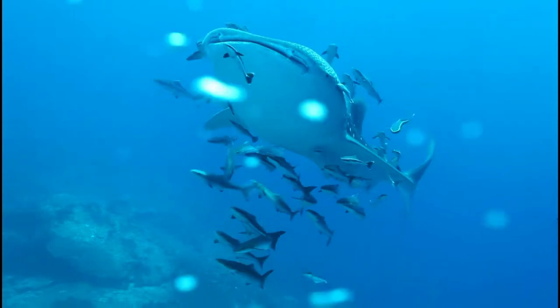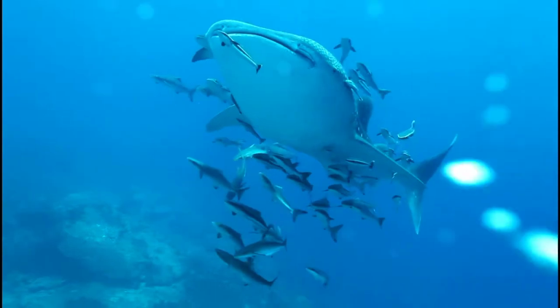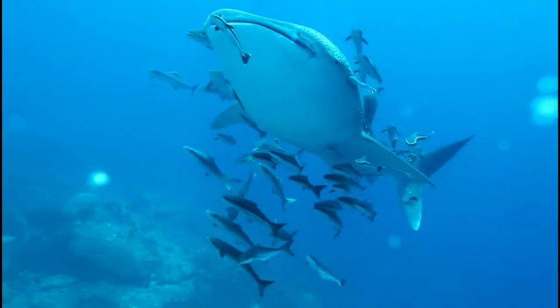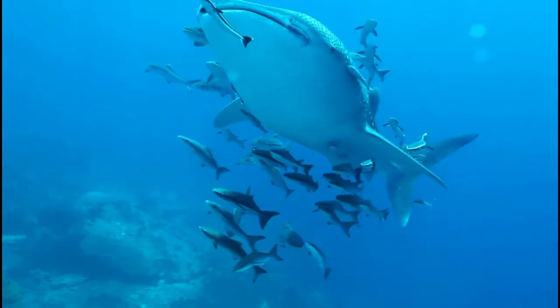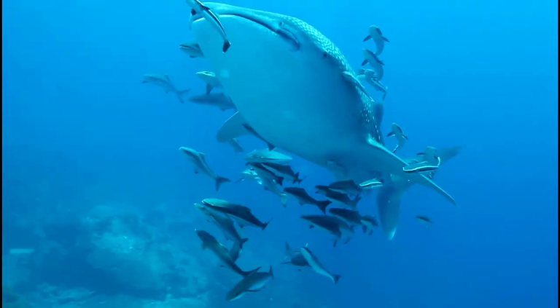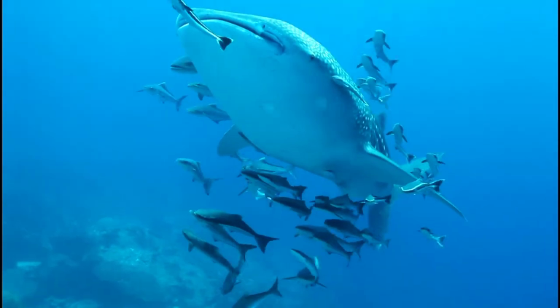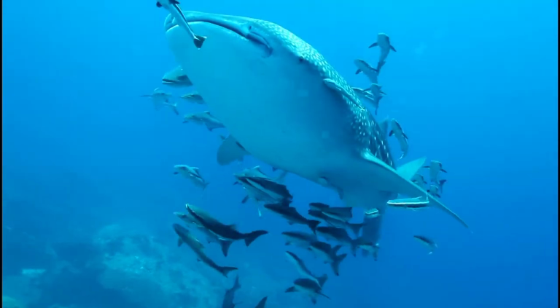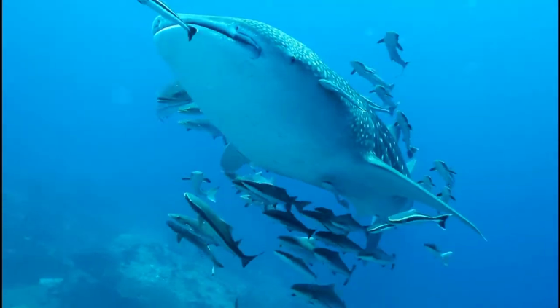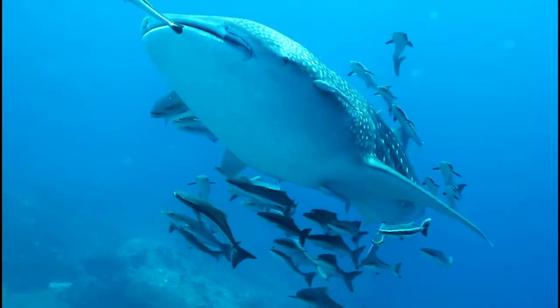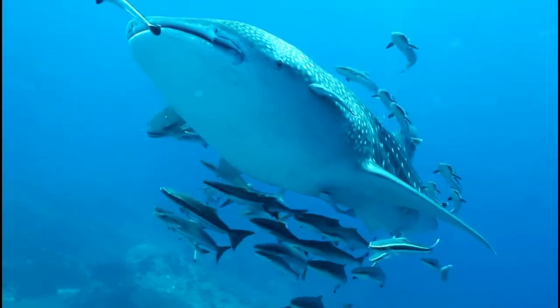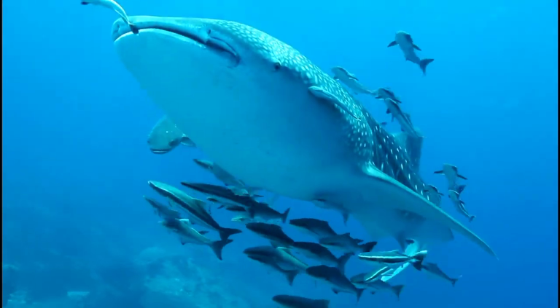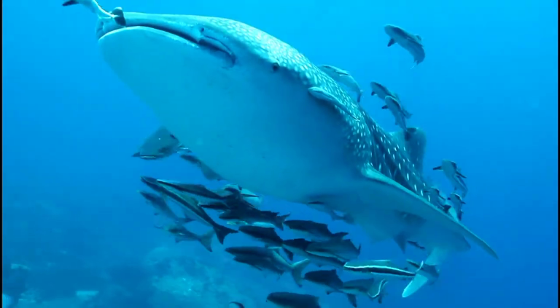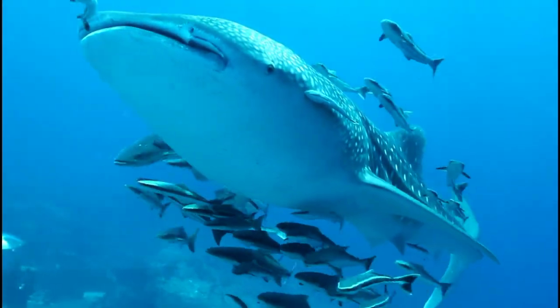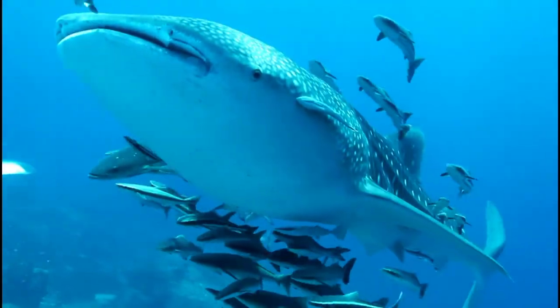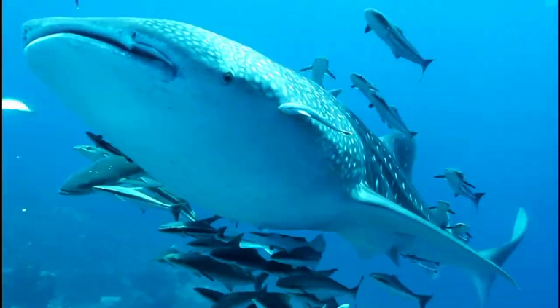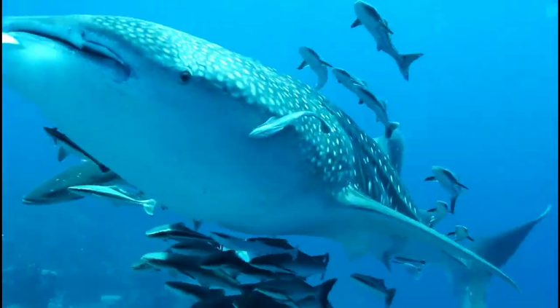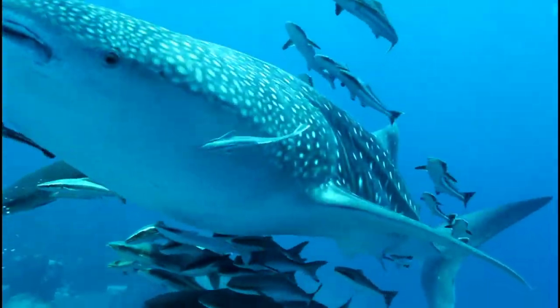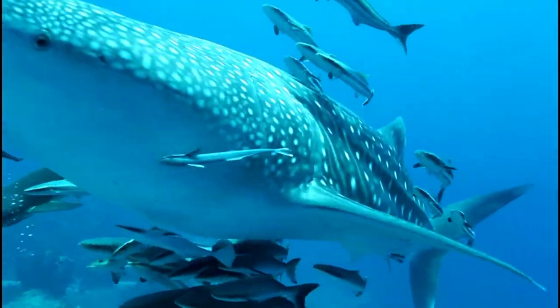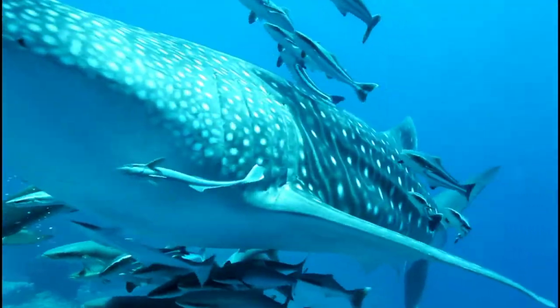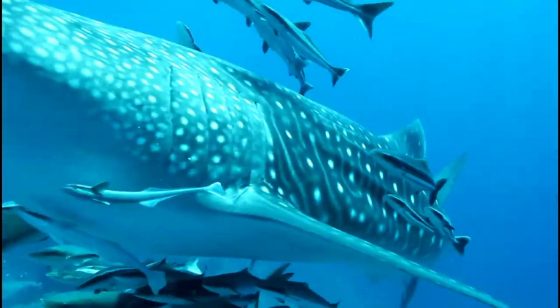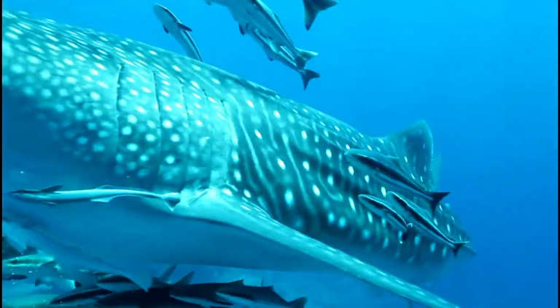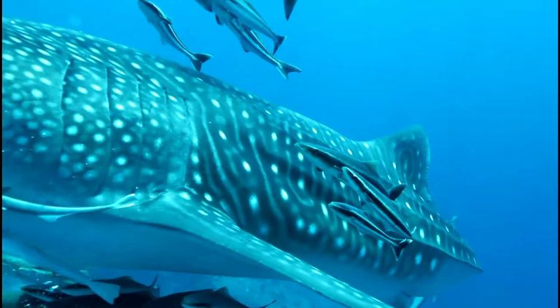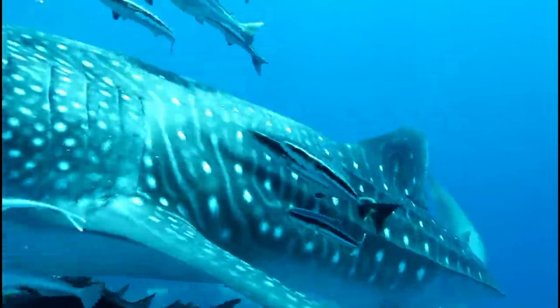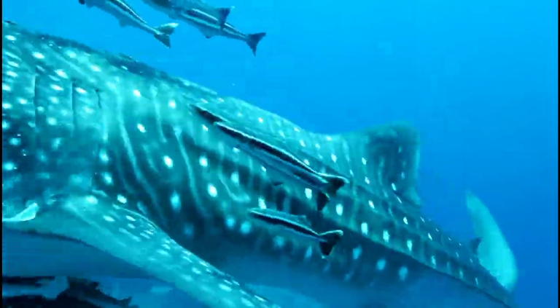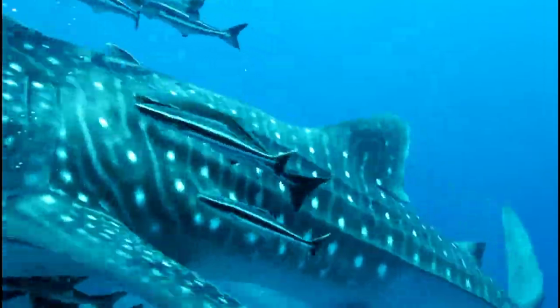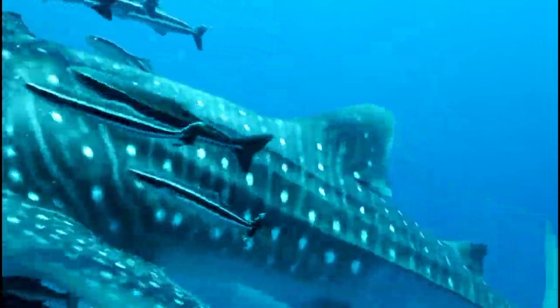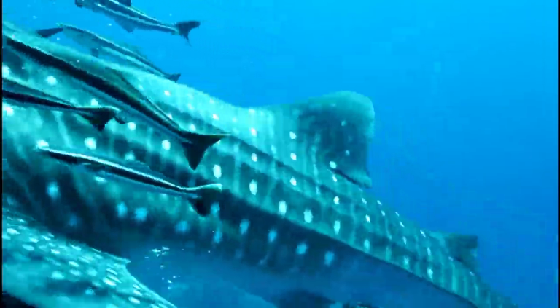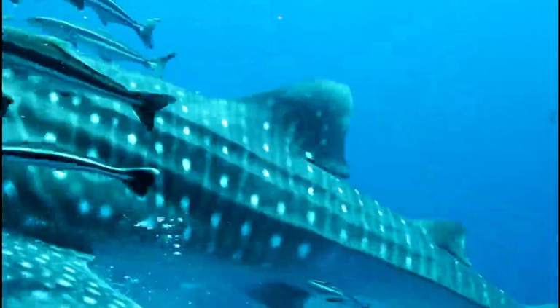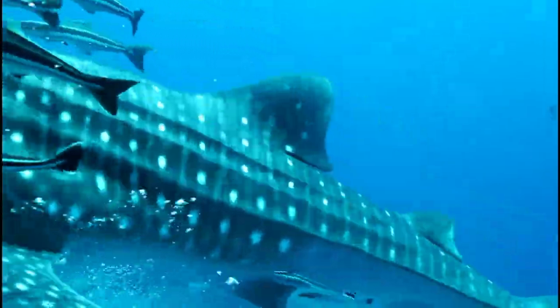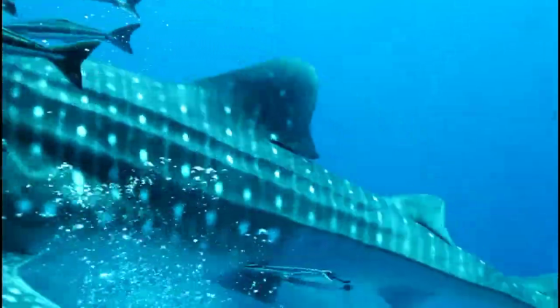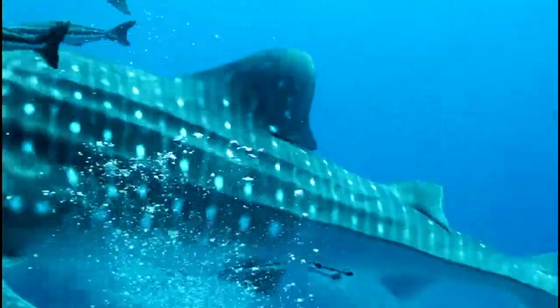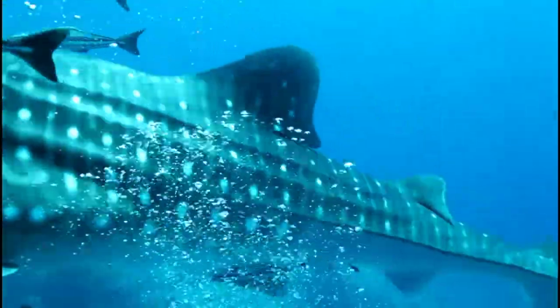The remora, also known as shark suckers or suckerfish, are long, thin, dark fishes that are distributed throughout the world in warm seas.